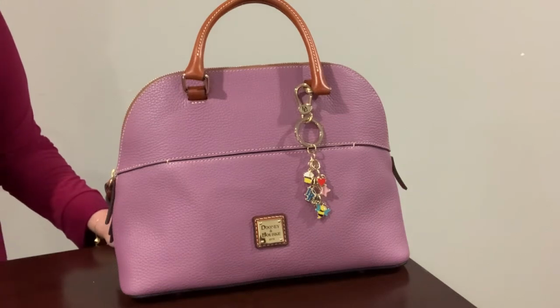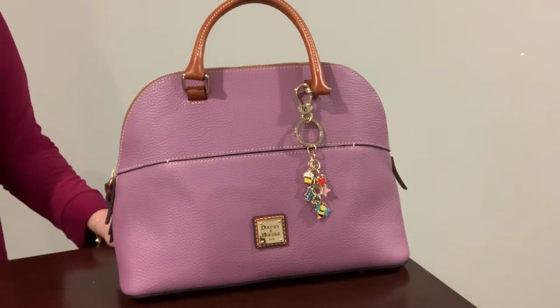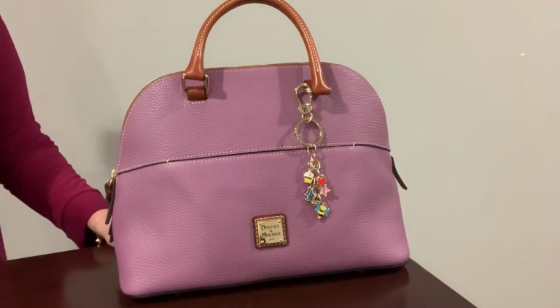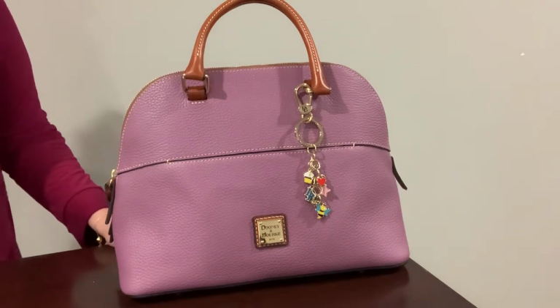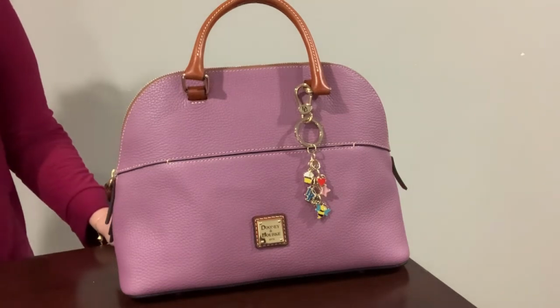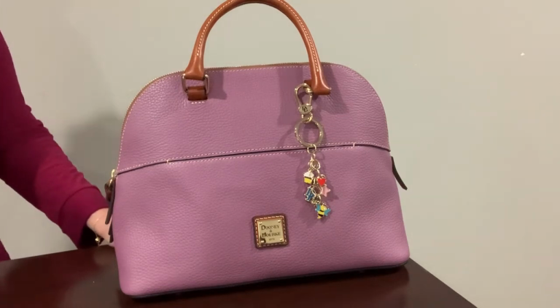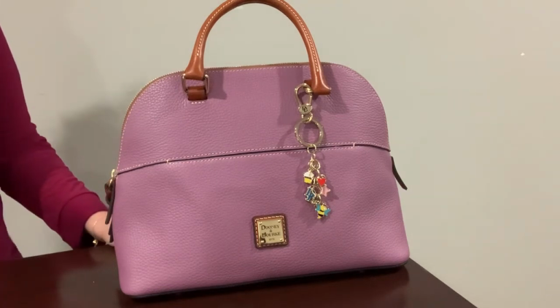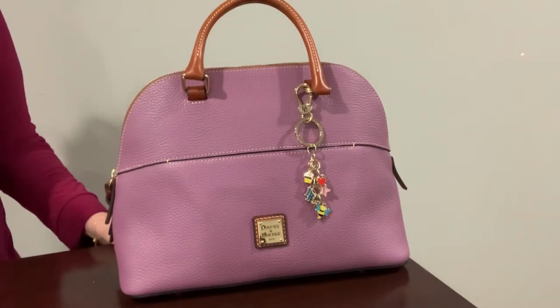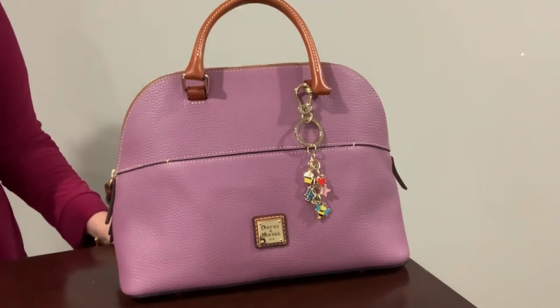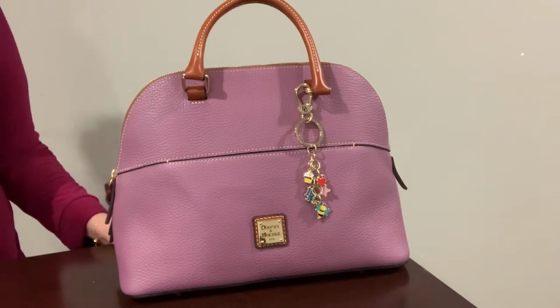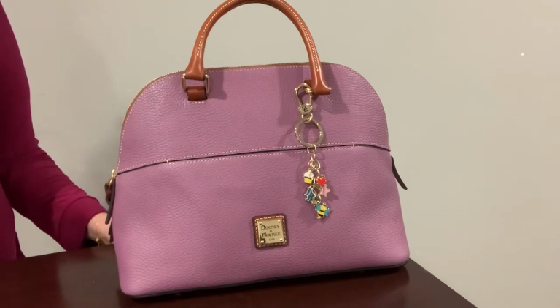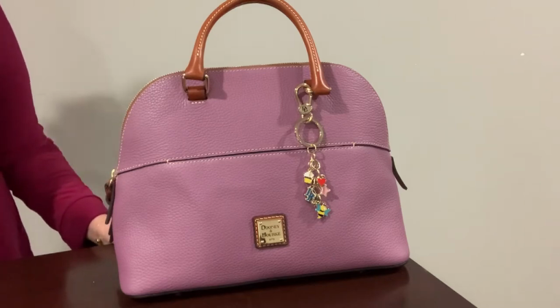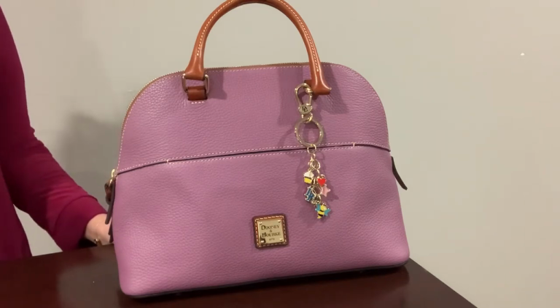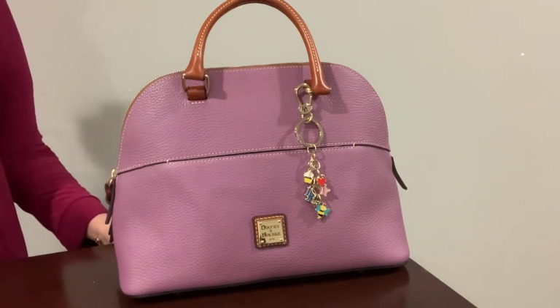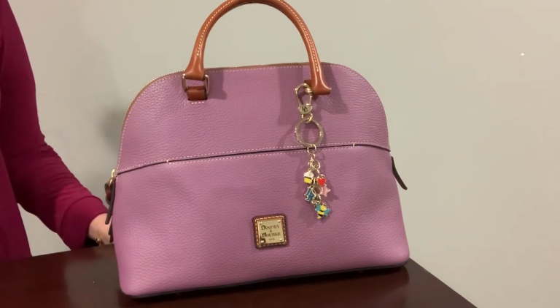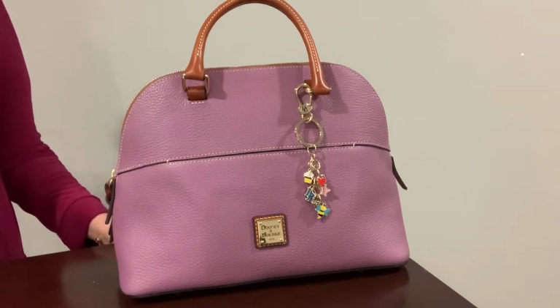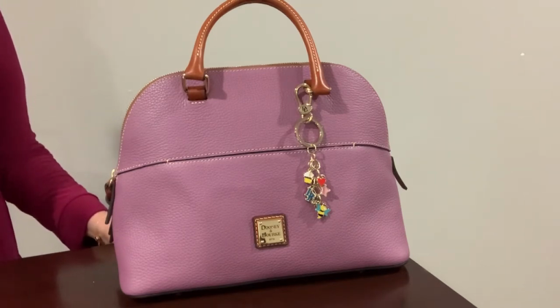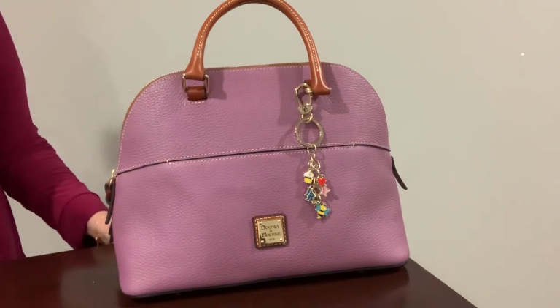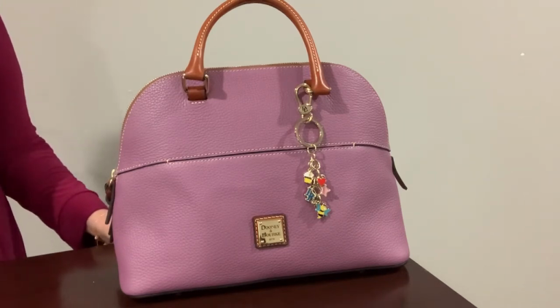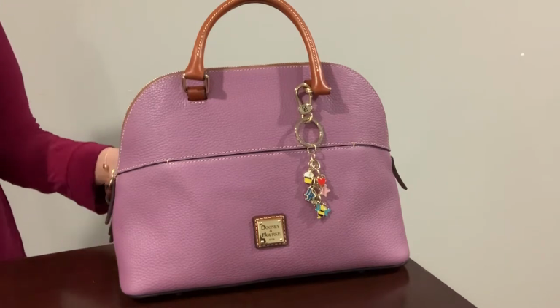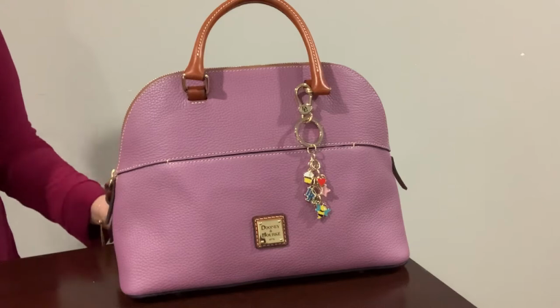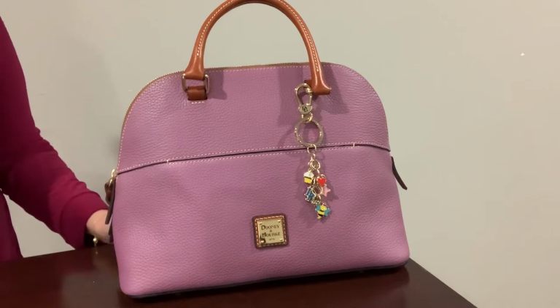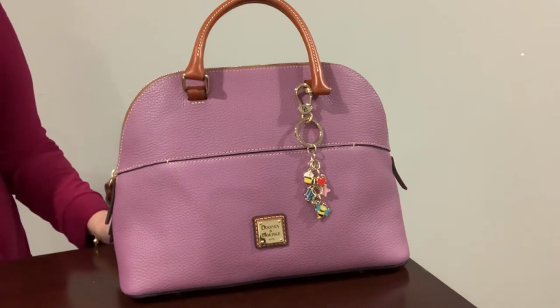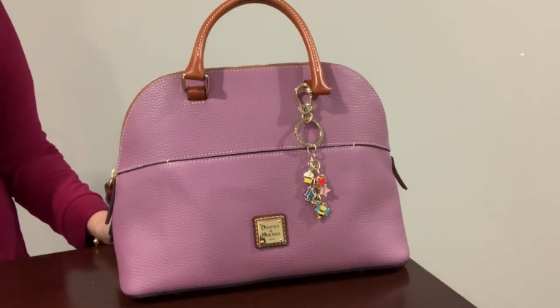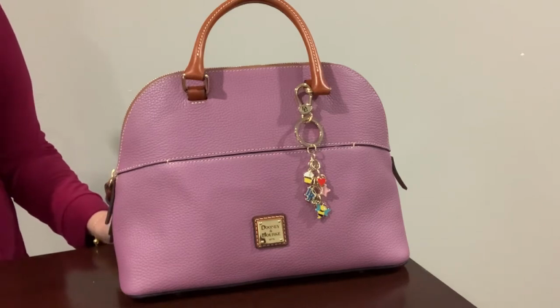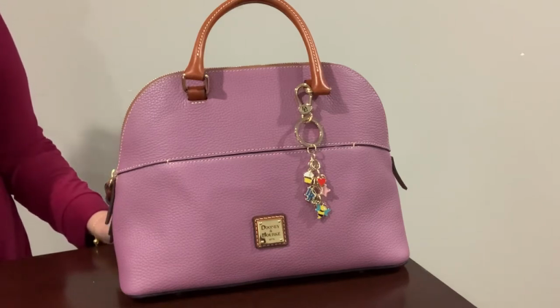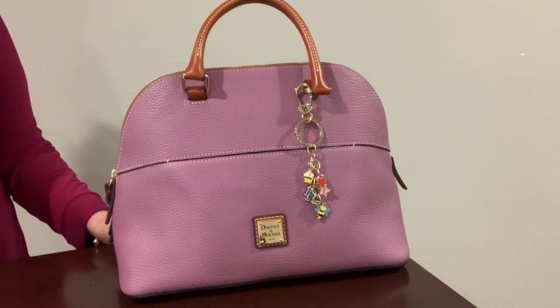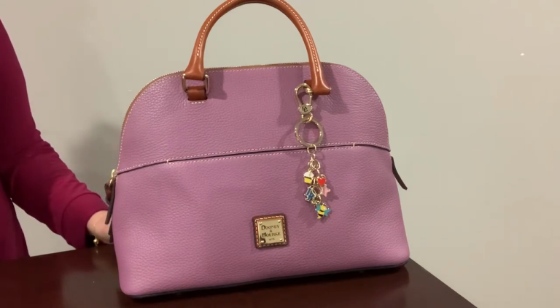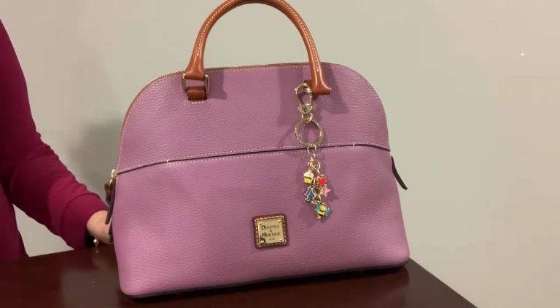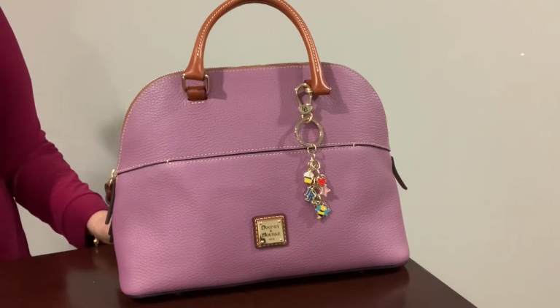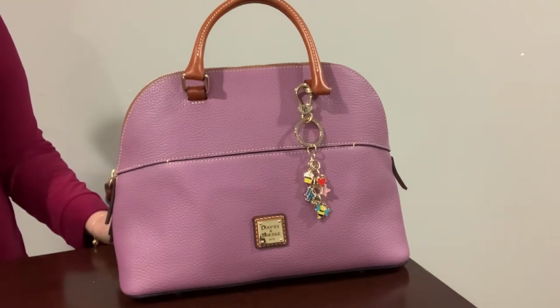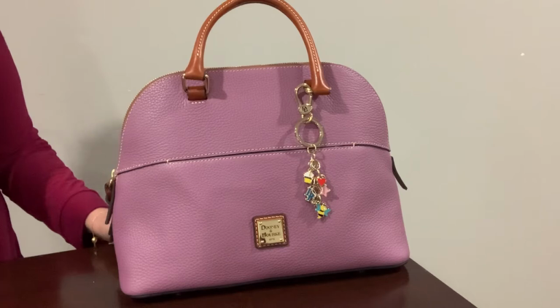Hello everyone, Asura here, welcome to my channel. Thank you for joining me today, I hope everybody is doing well. Today I'm going to be talking about my current favorite items that I've been using recently, and I also want to talk about this handbag.